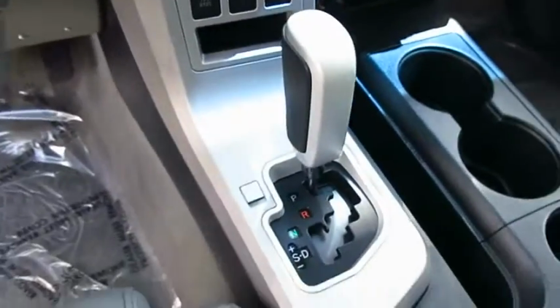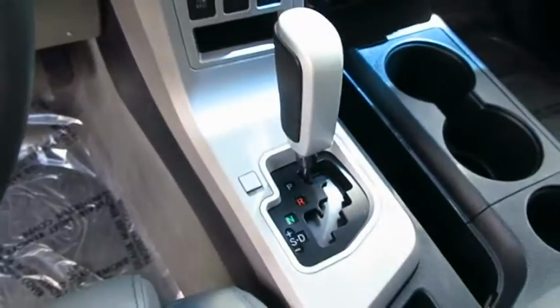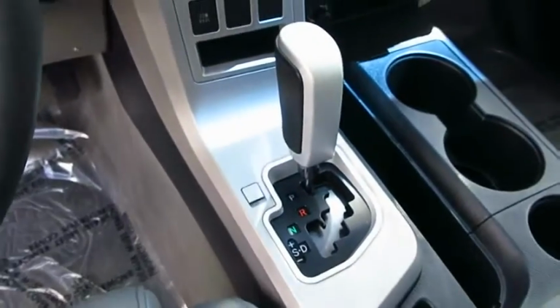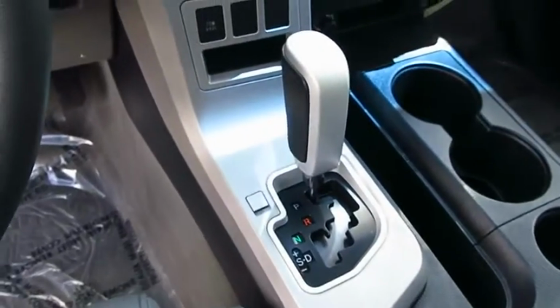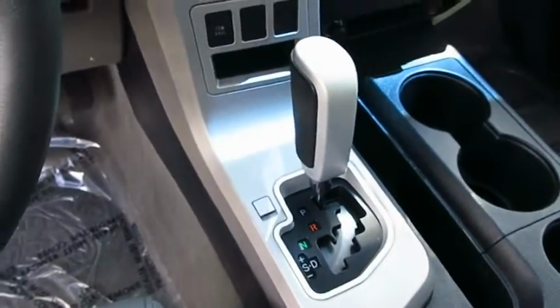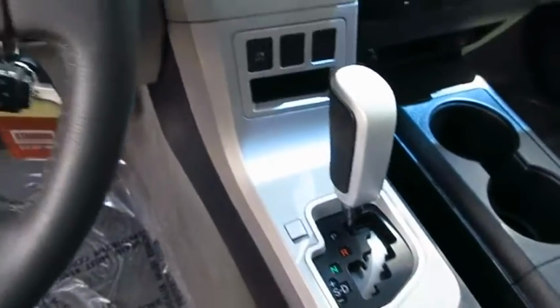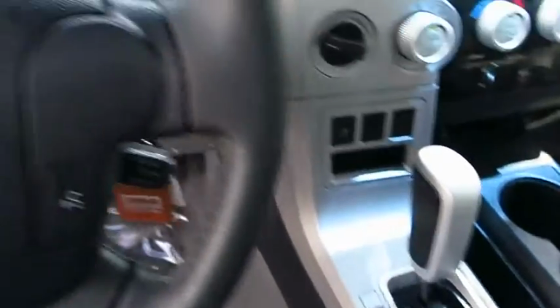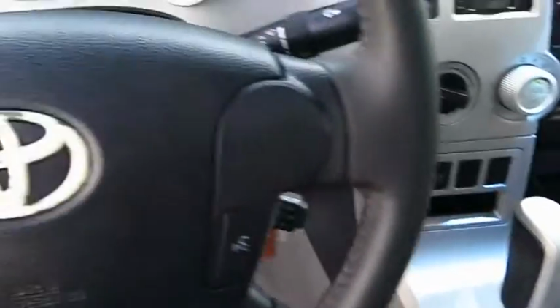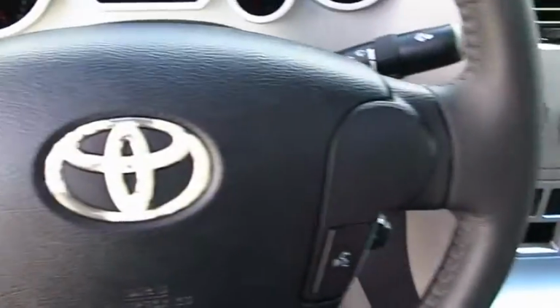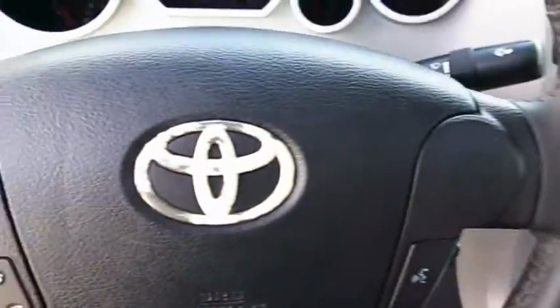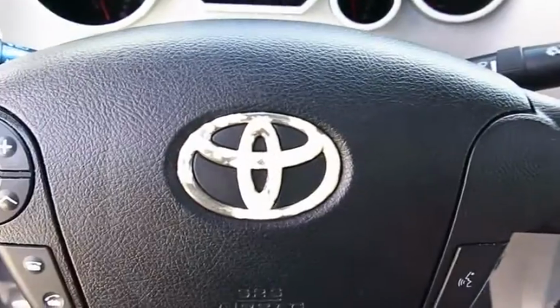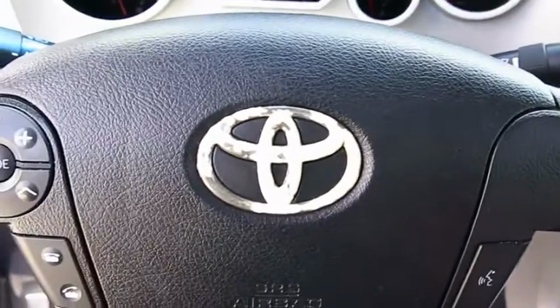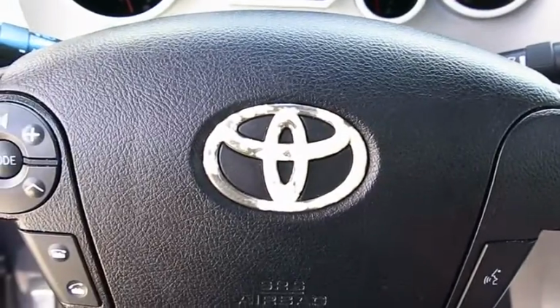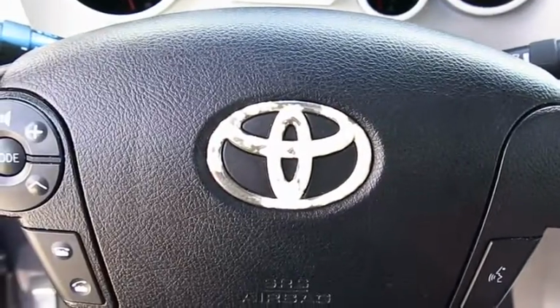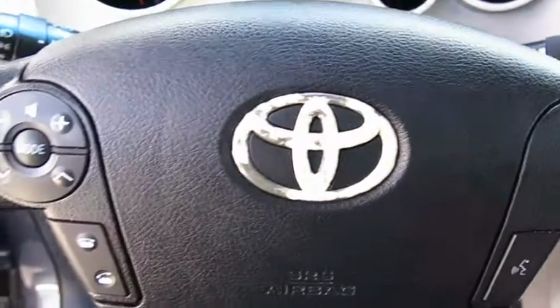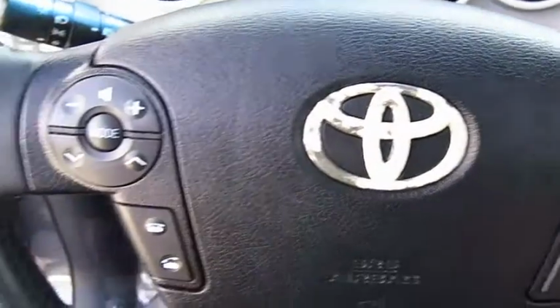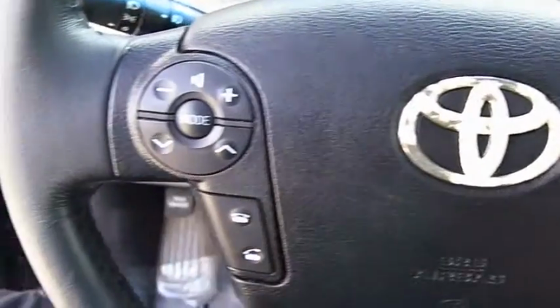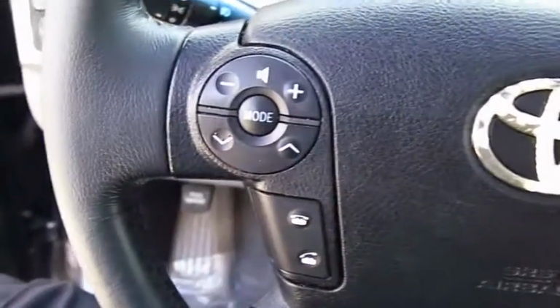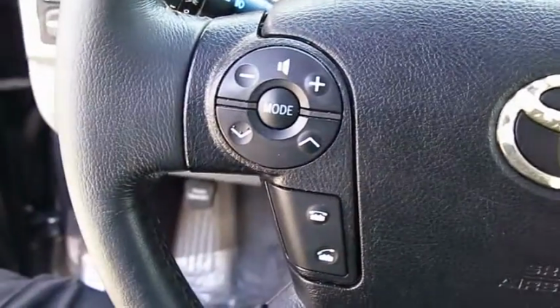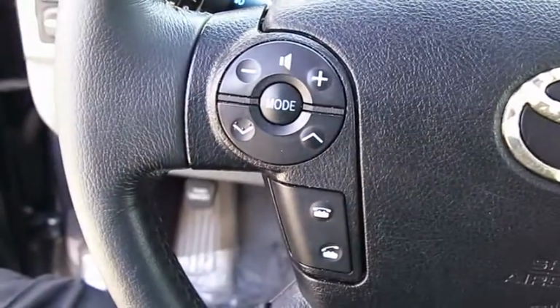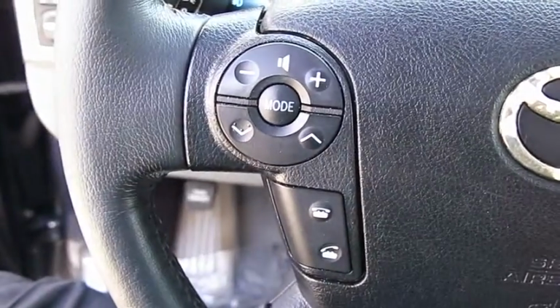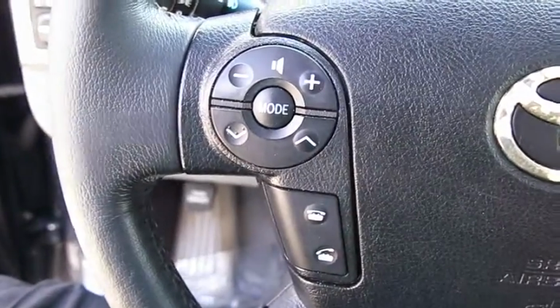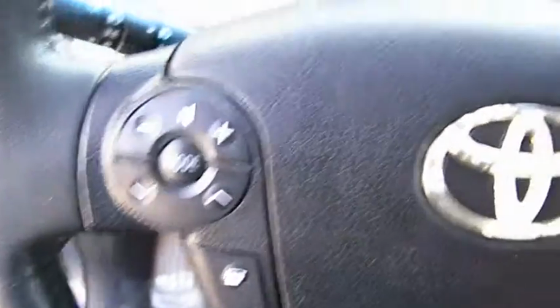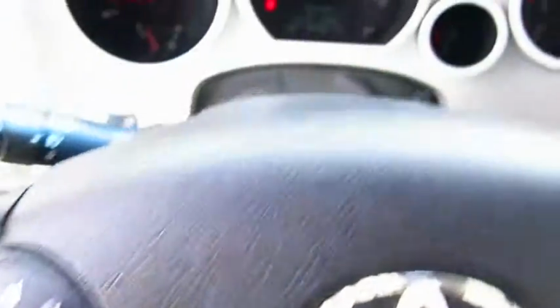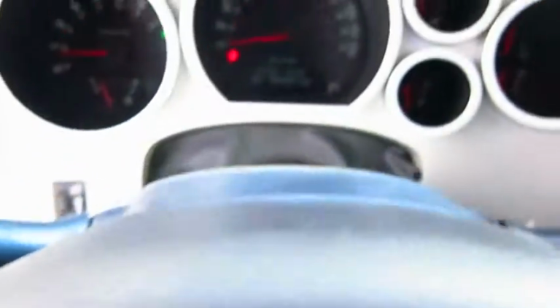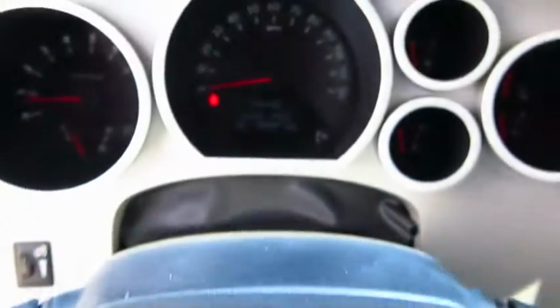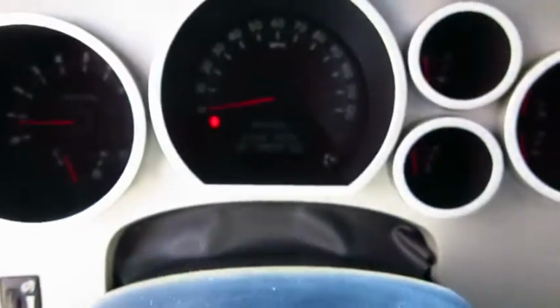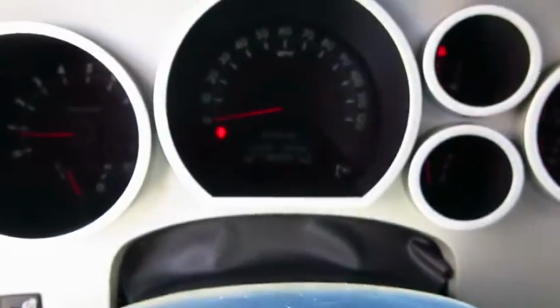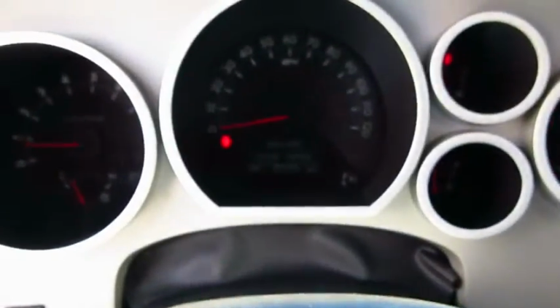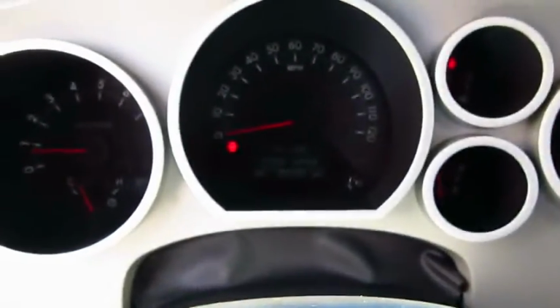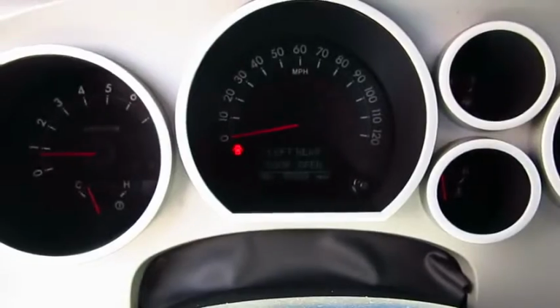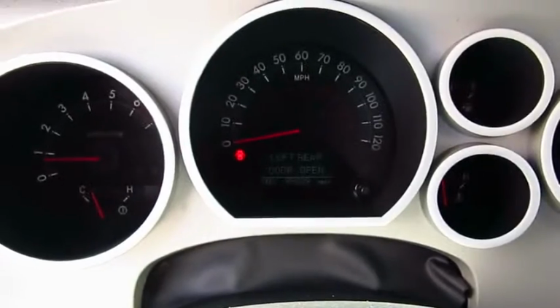Here are some of this vehicle's great options: running boards, navigation system, four-wheel drive, power passenger seat, and CD changer.